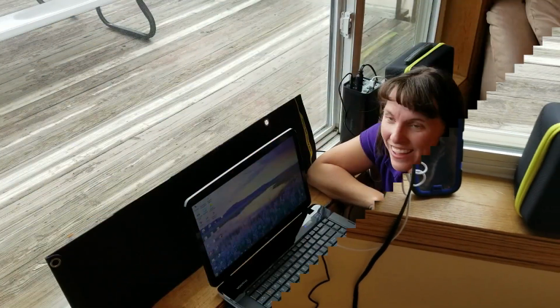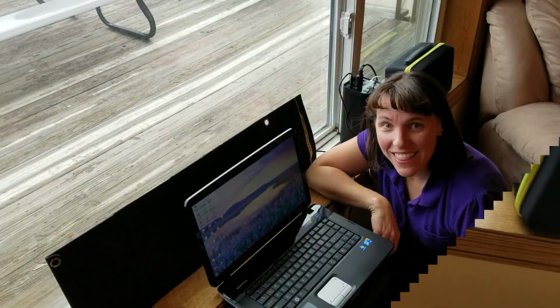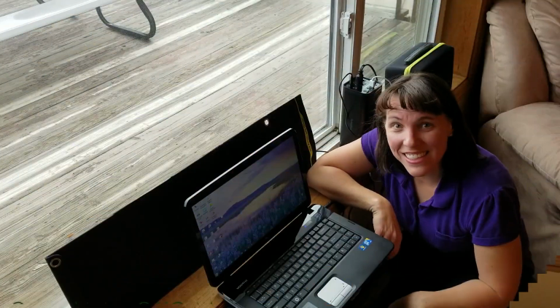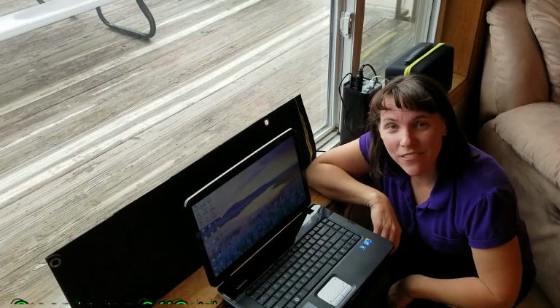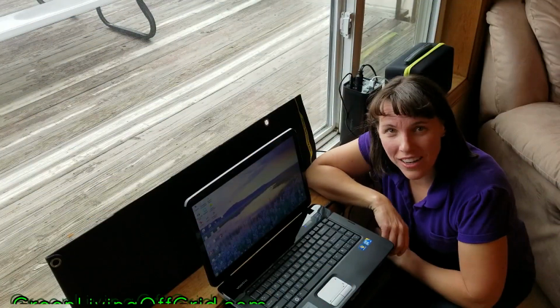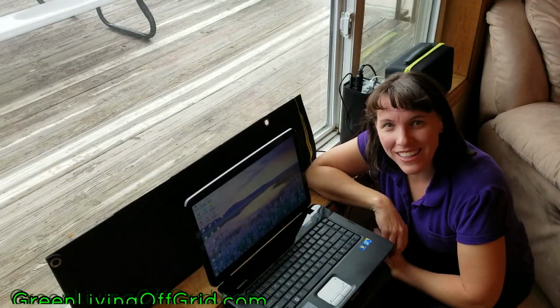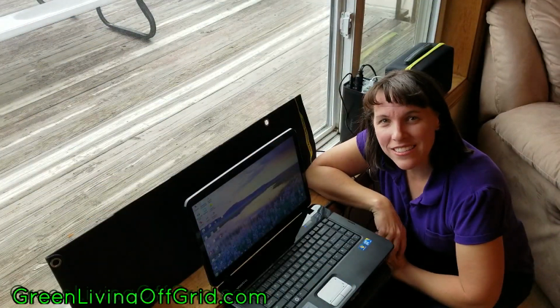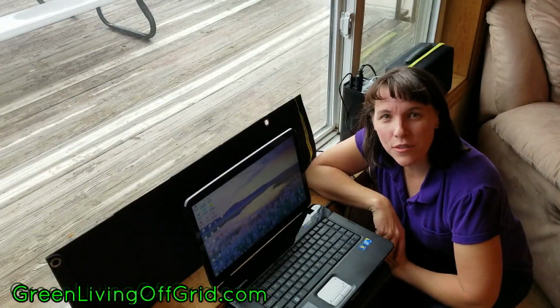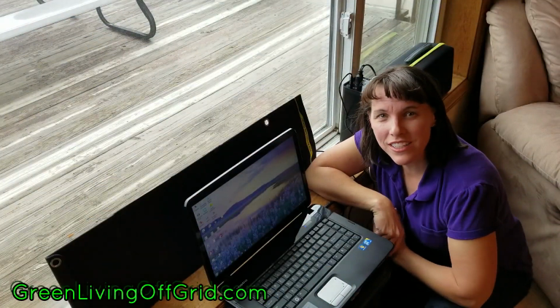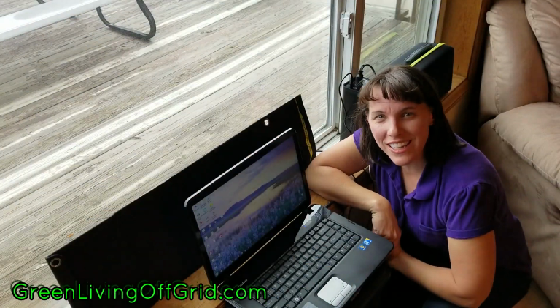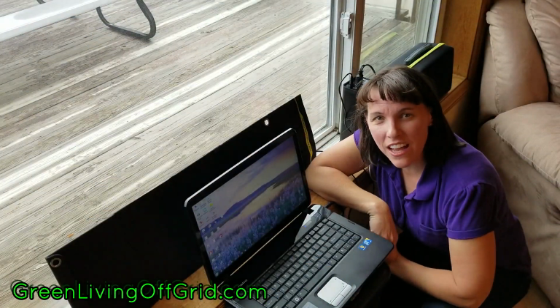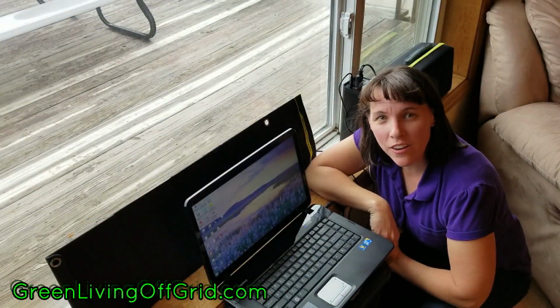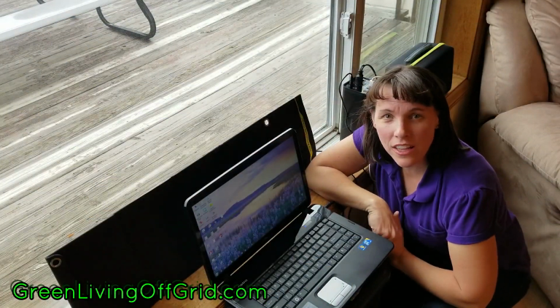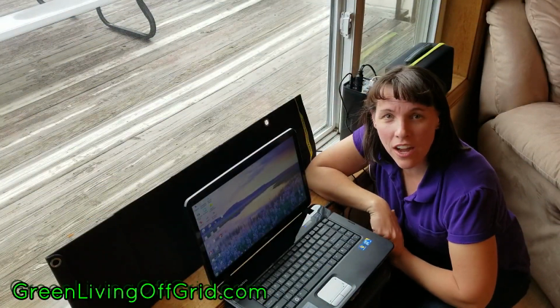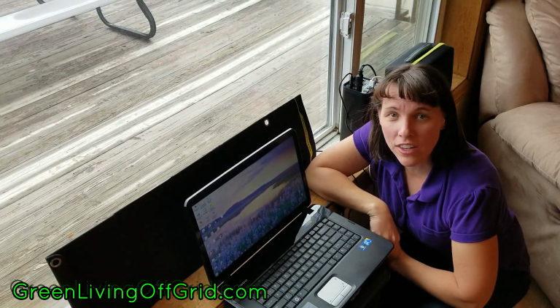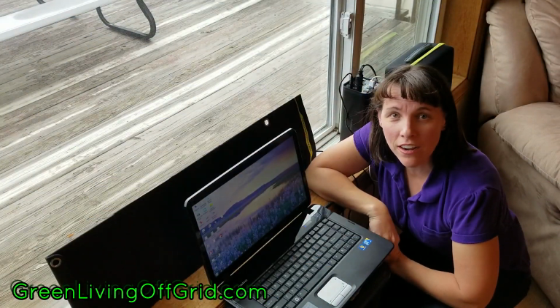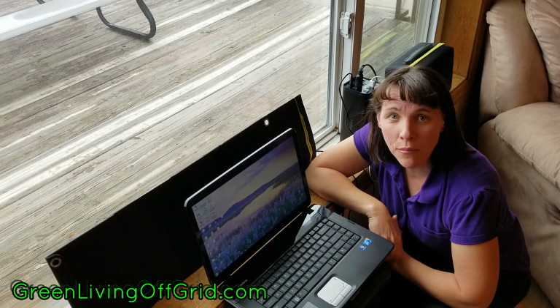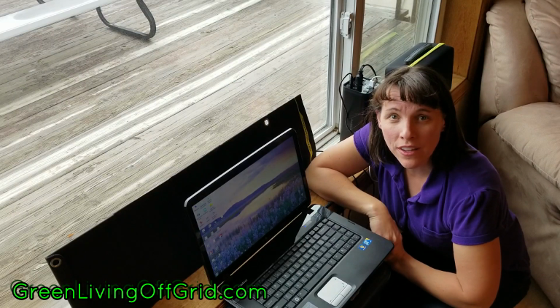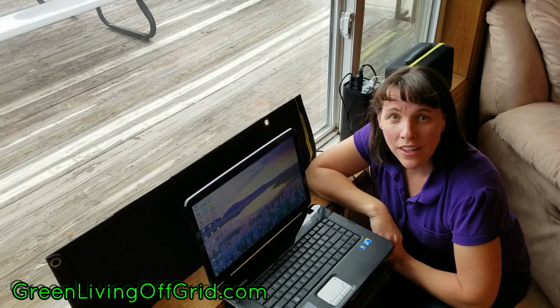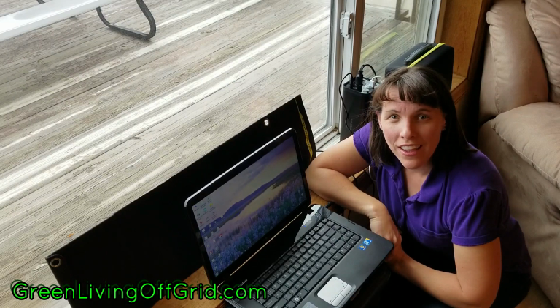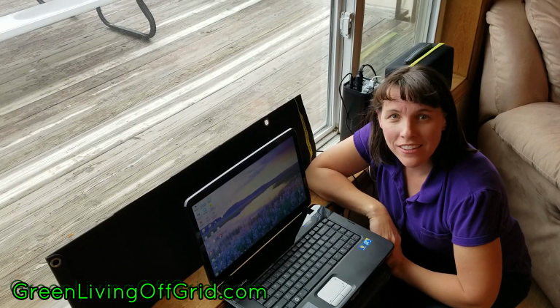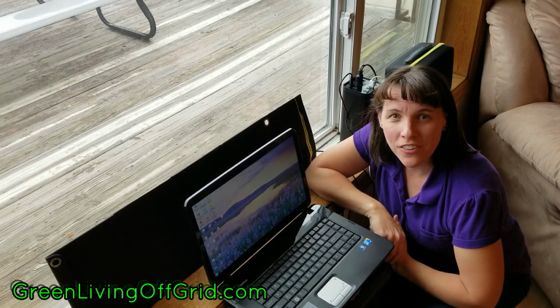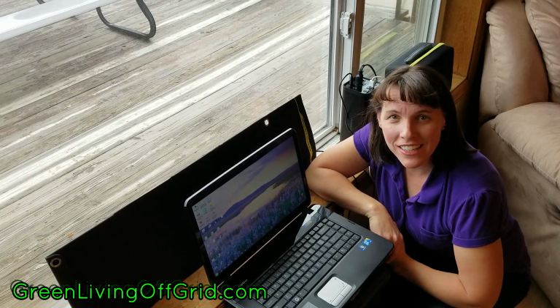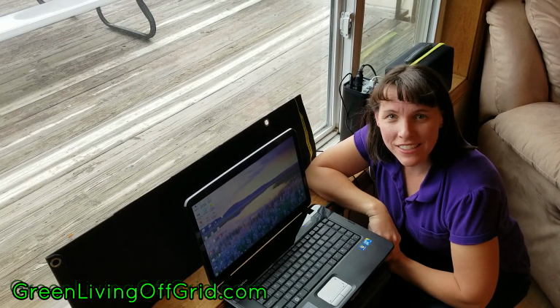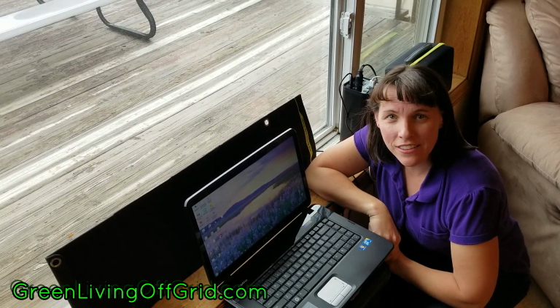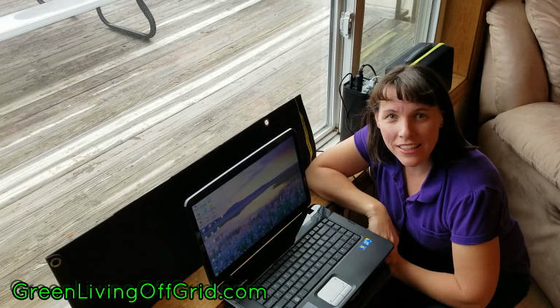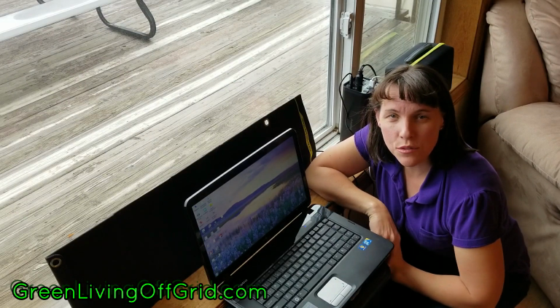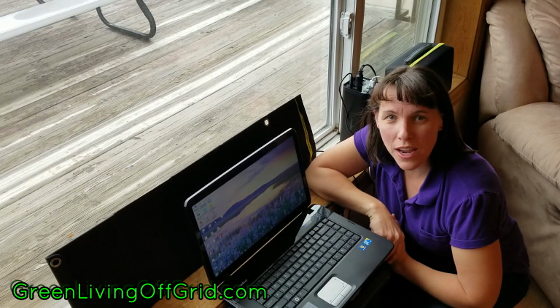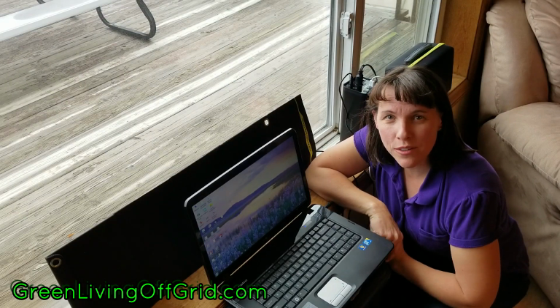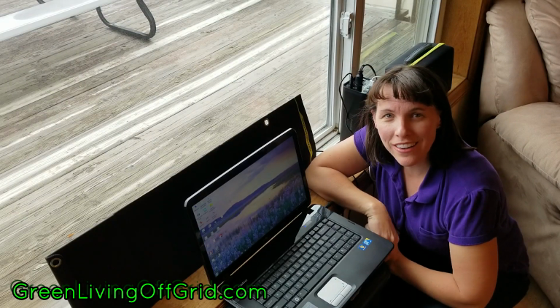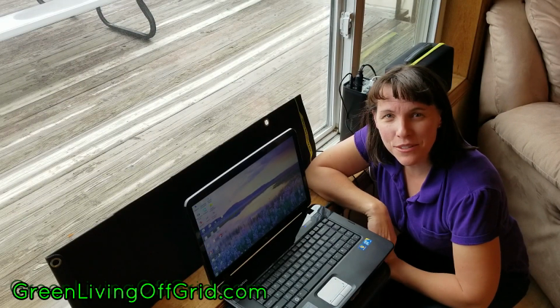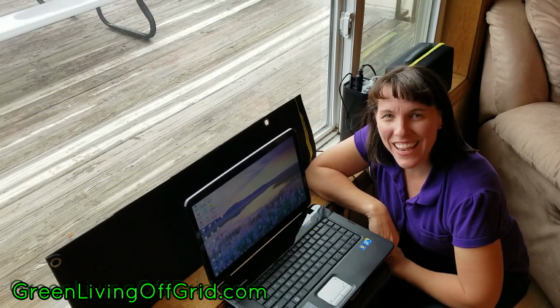Thanks again for watching. As always, you can check us out at GreenLivingOffGrid.com, and don't forget to like and subscribe to our YouTube channel.